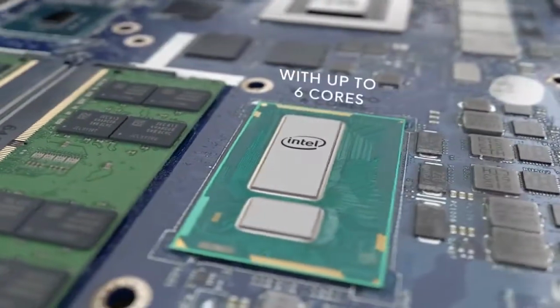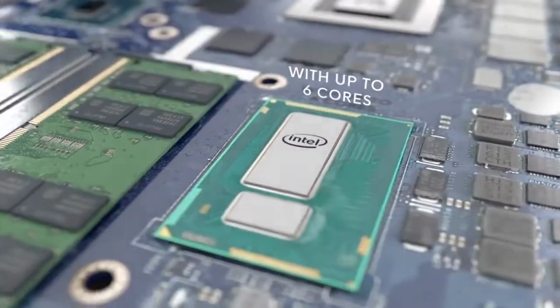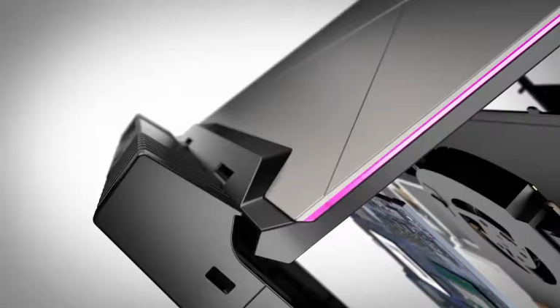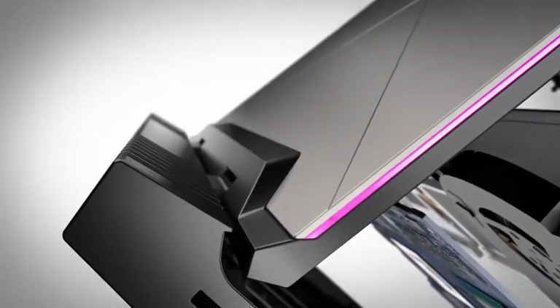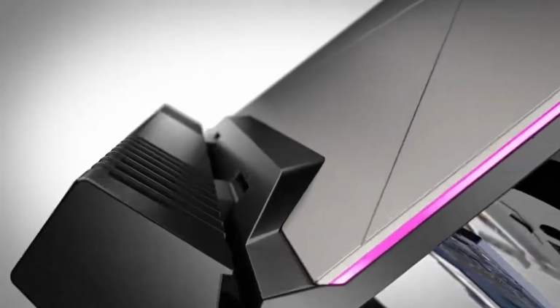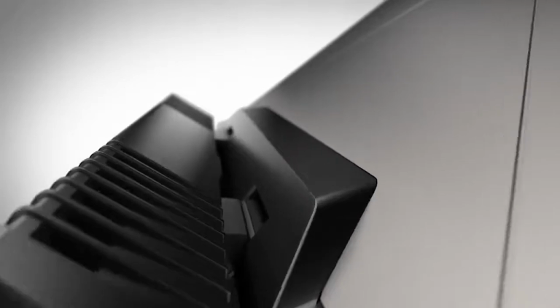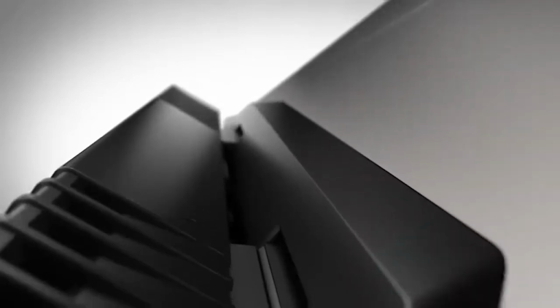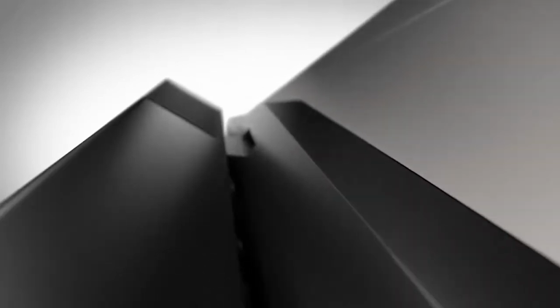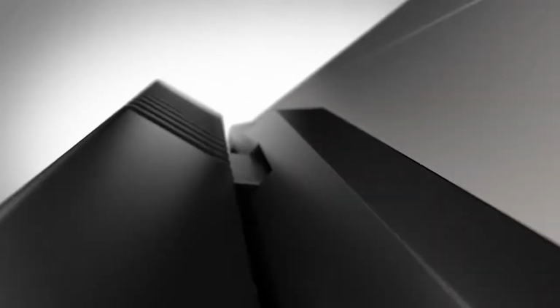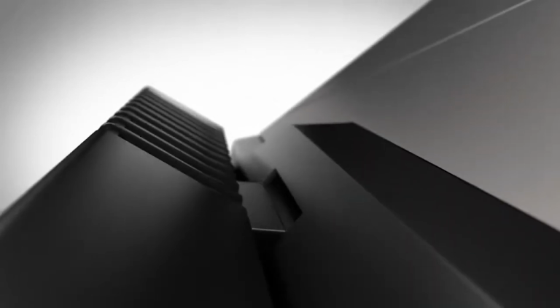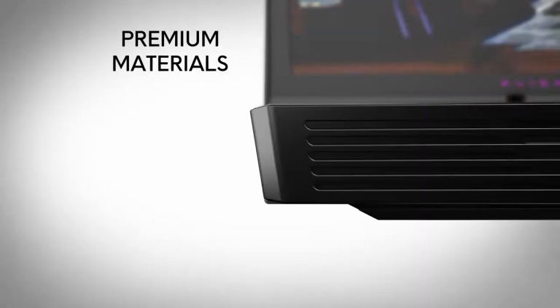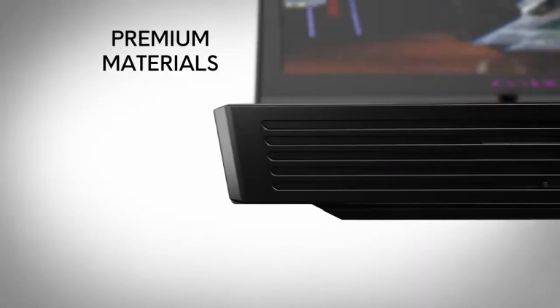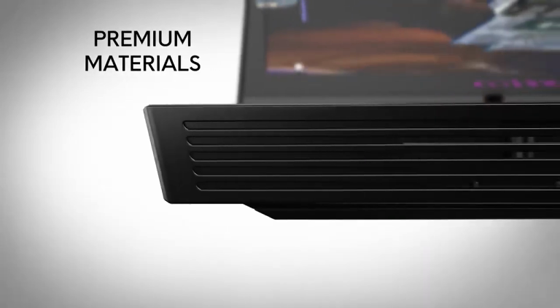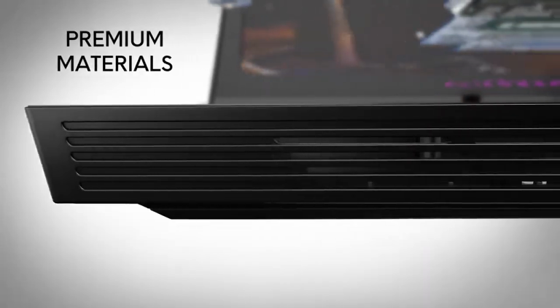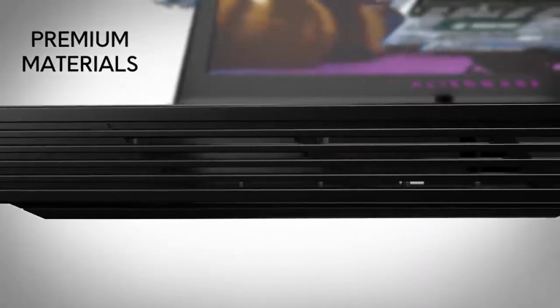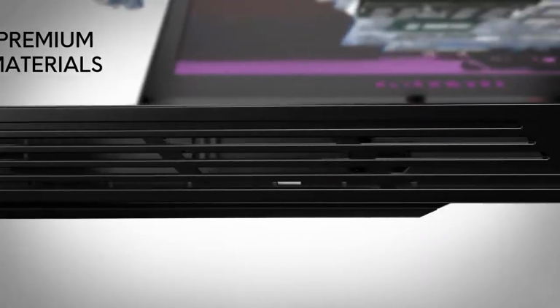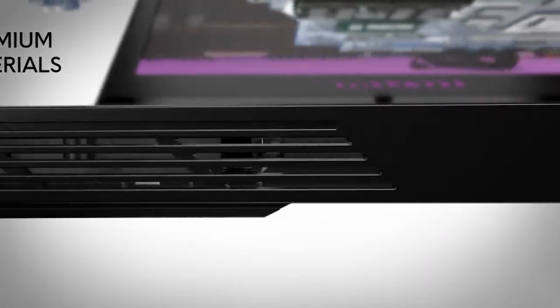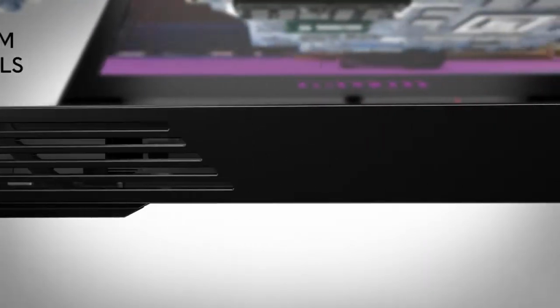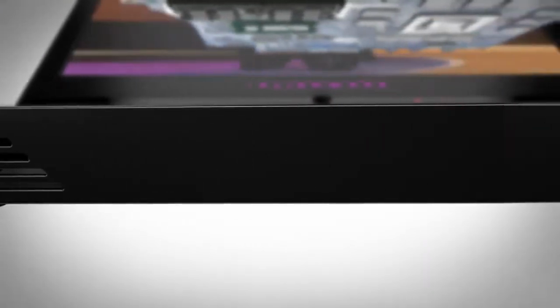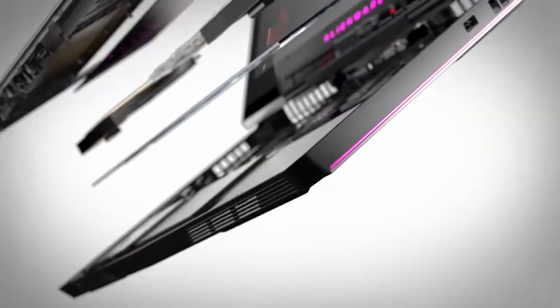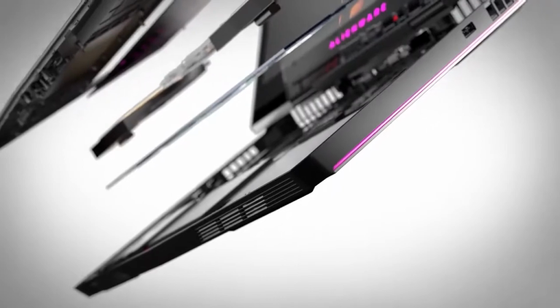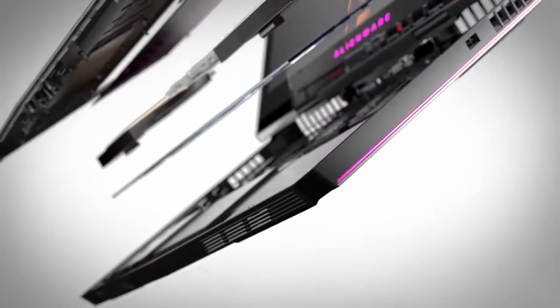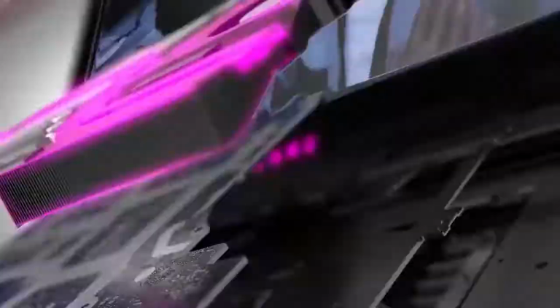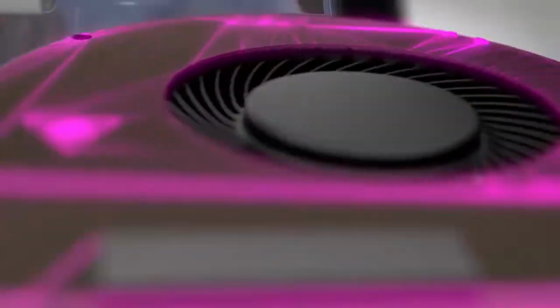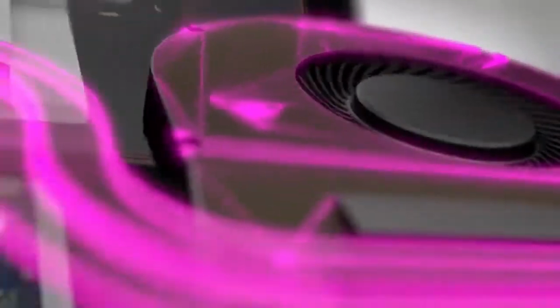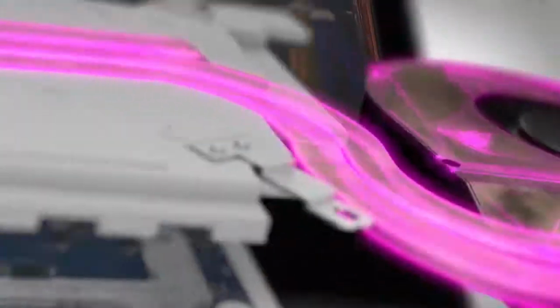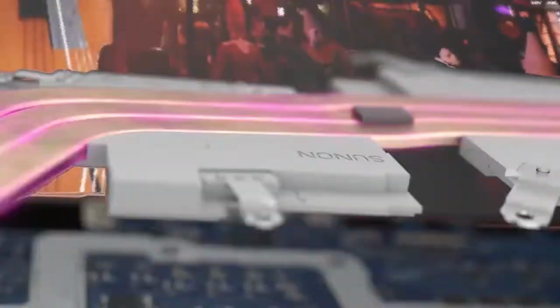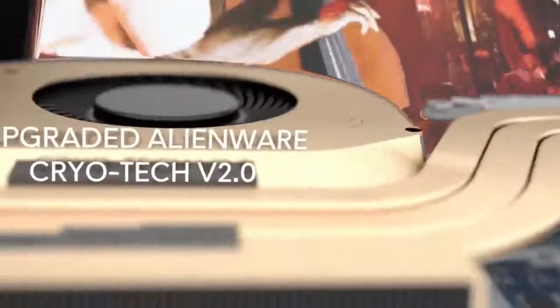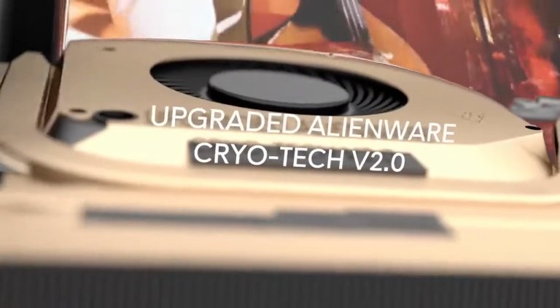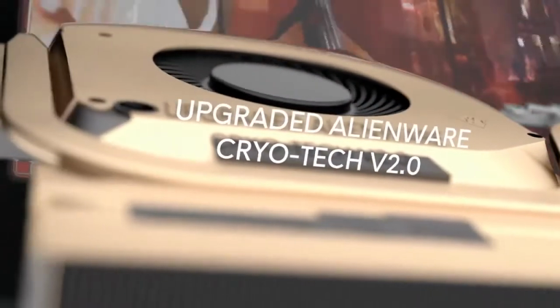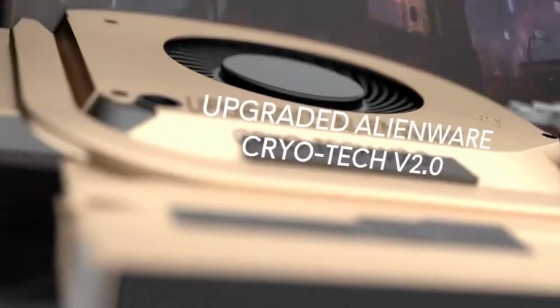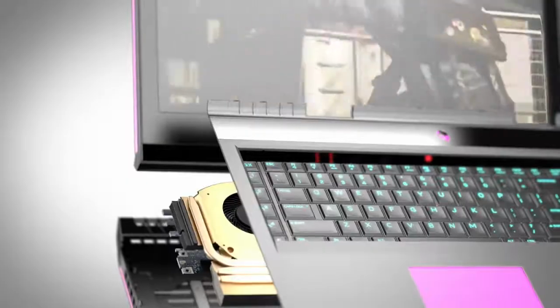Engineered with hinge-forward design and premium materials — aluminum for thinness, magnesium alloy for rigidity, and copper for performance — featuring an Alienware TactX keyboard with N-key rollover.